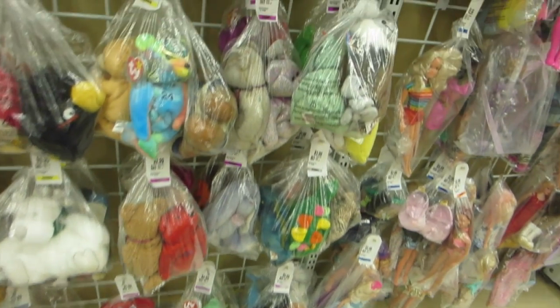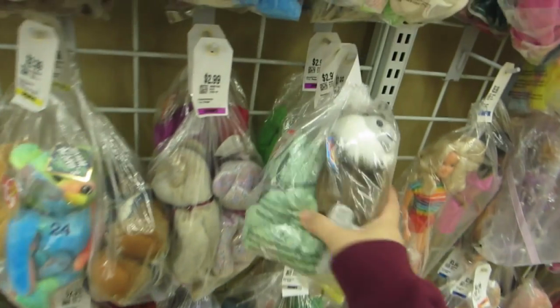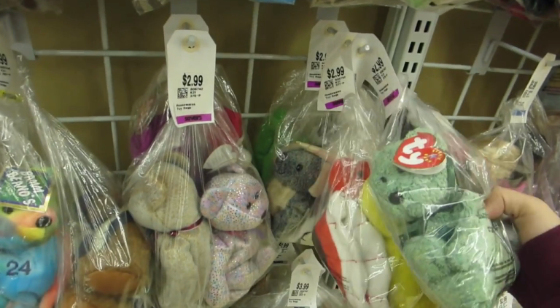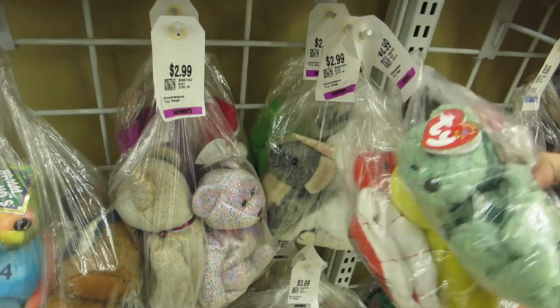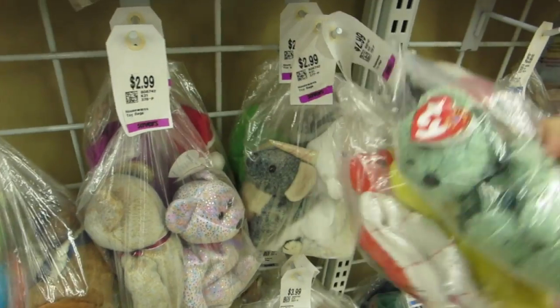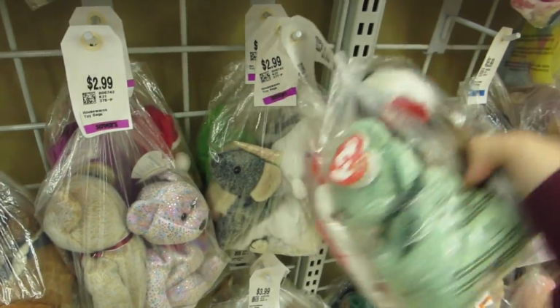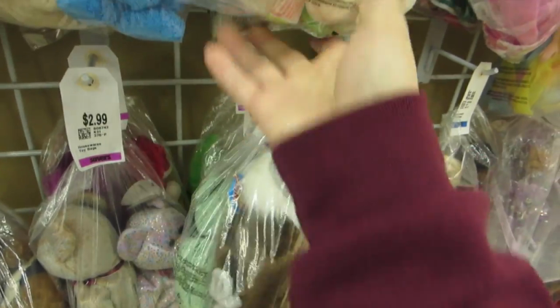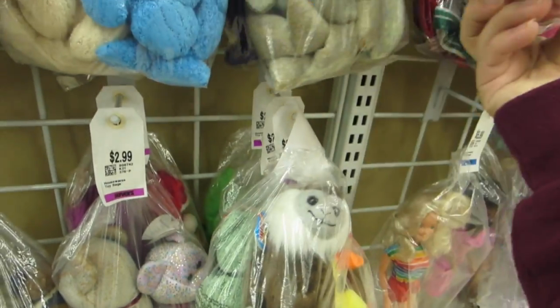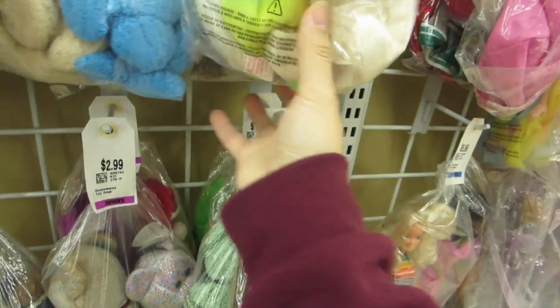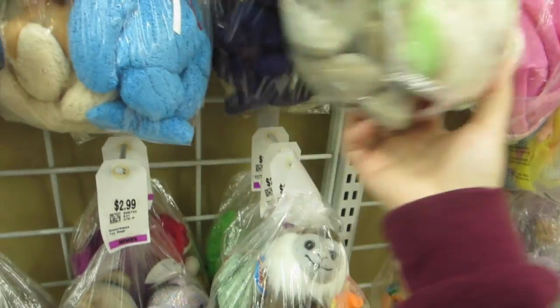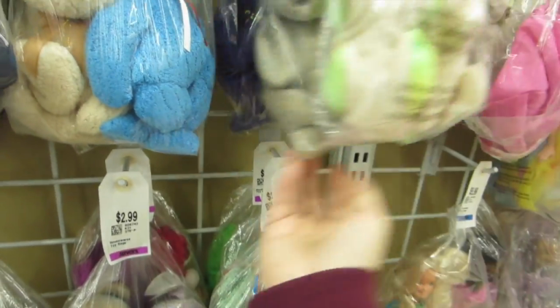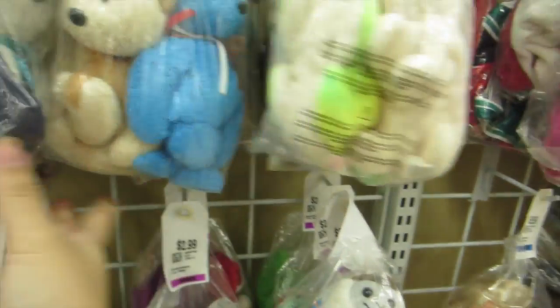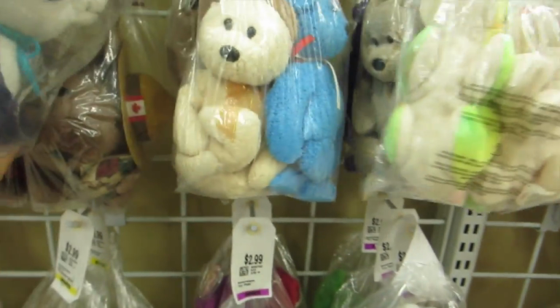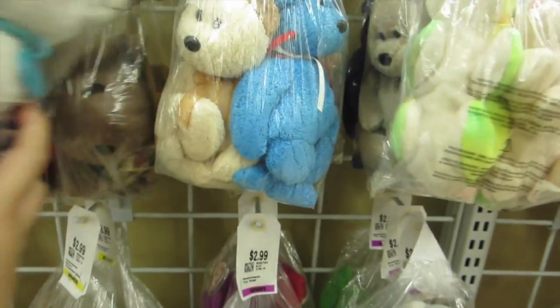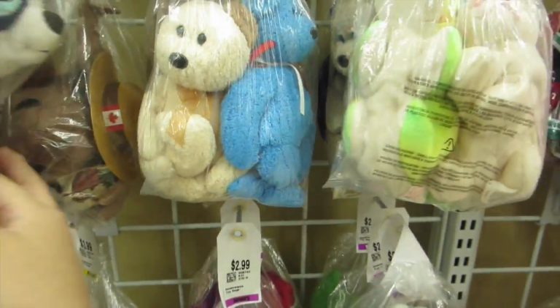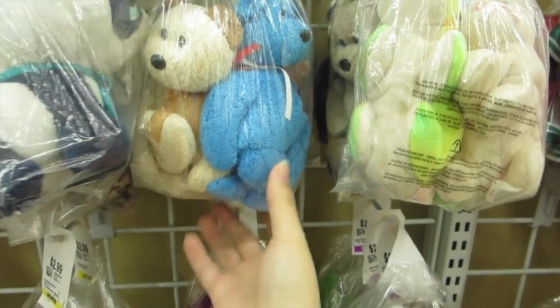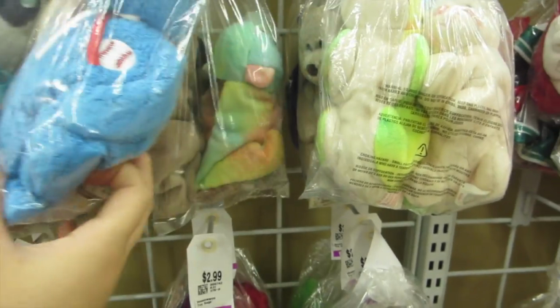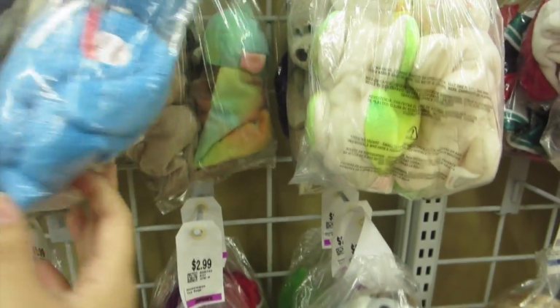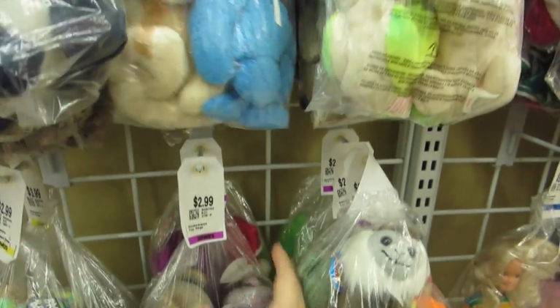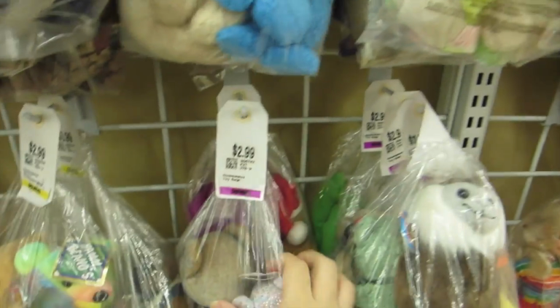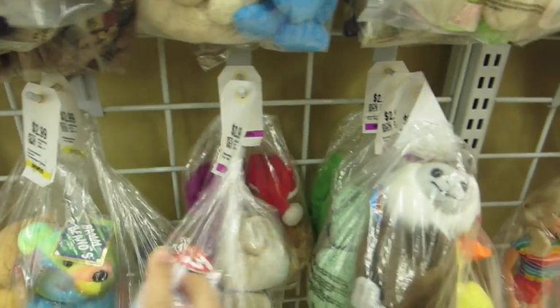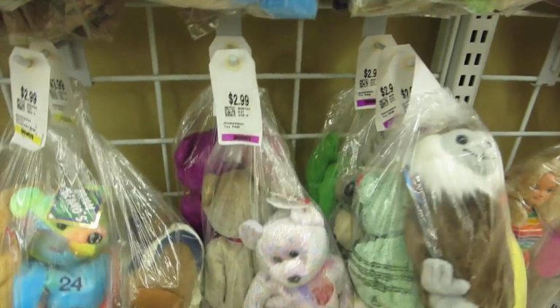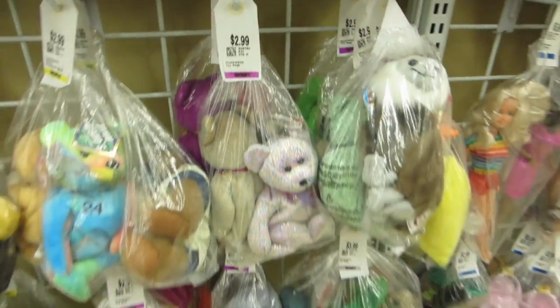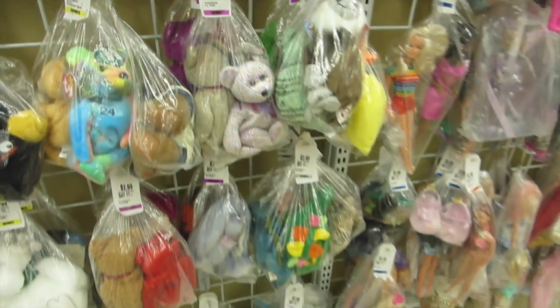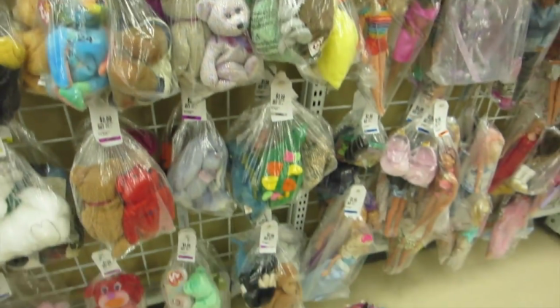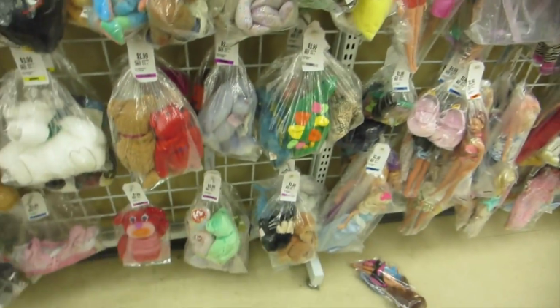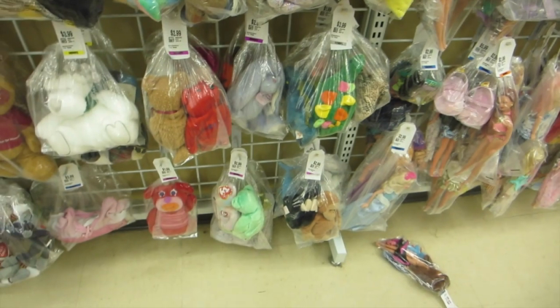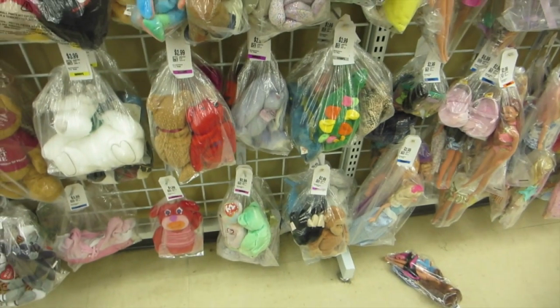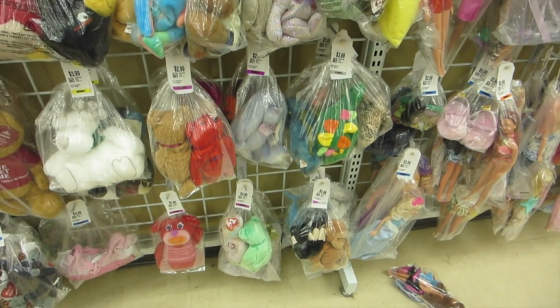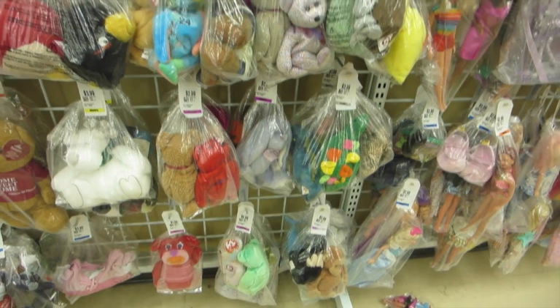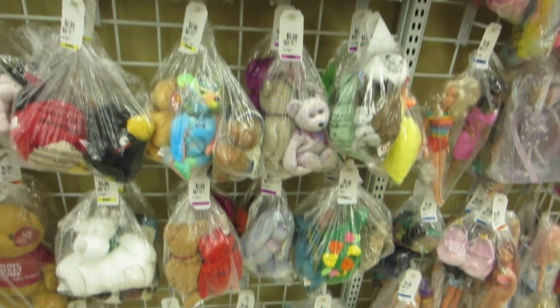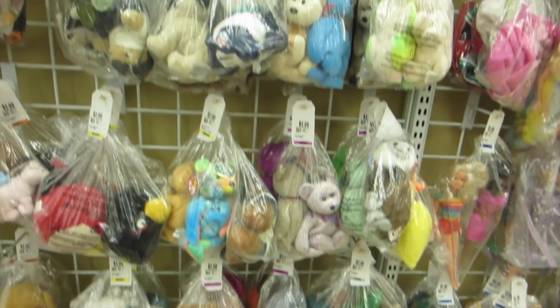Some people told me they've seen some valuable Beanie Babies while toy hunting, but I don't collect Beanie Babies so they don't really matter to me that much unless they are pigs or wolves or tigers or maybe an owl. But these are the Beanie Babies they have — they have them in bags.